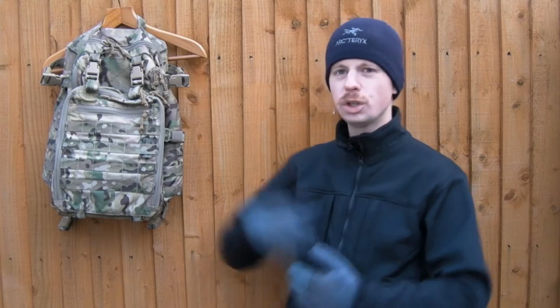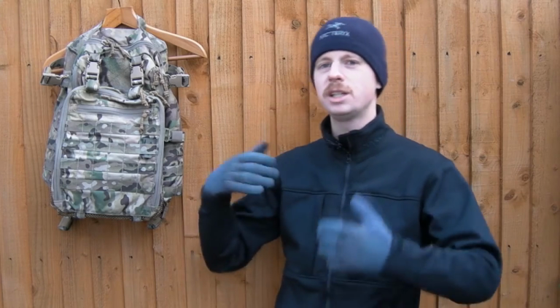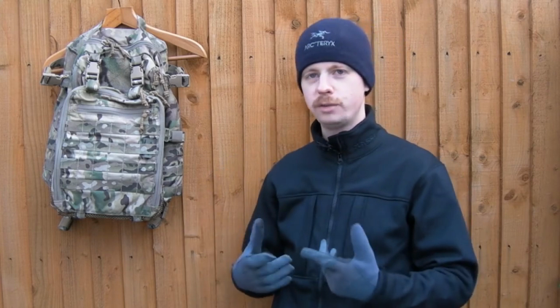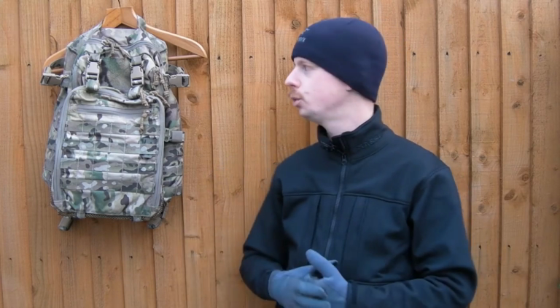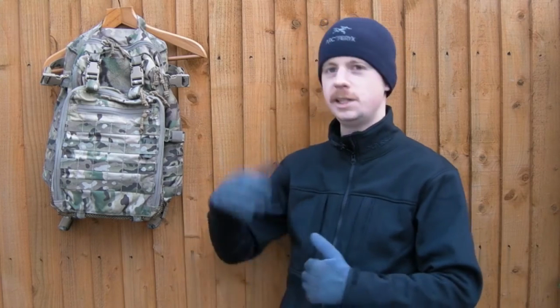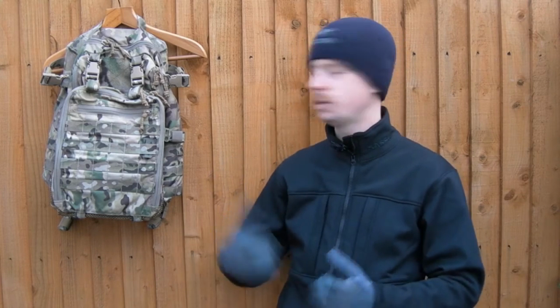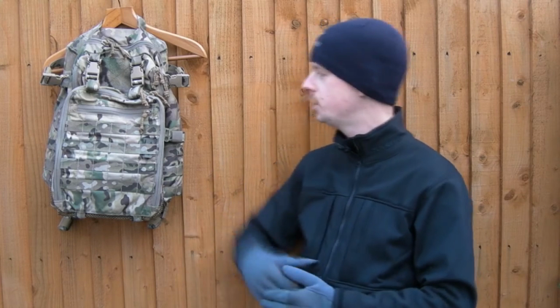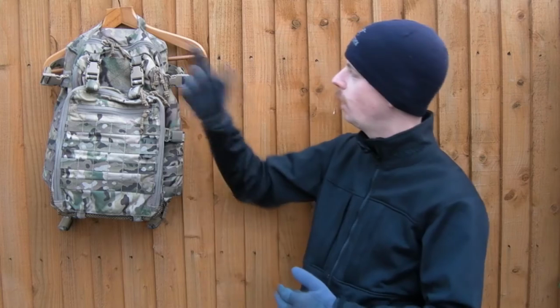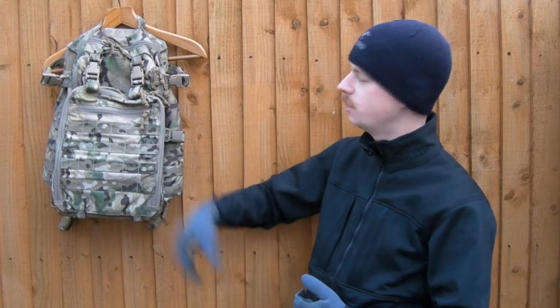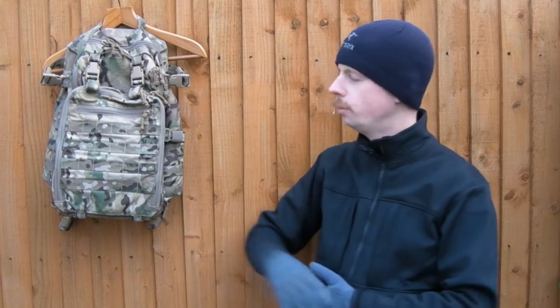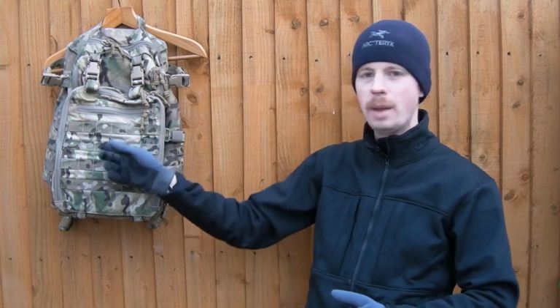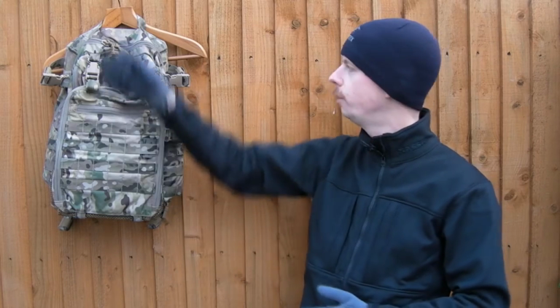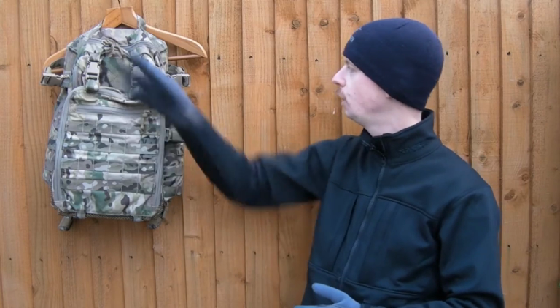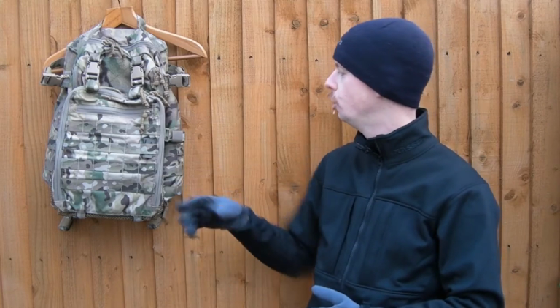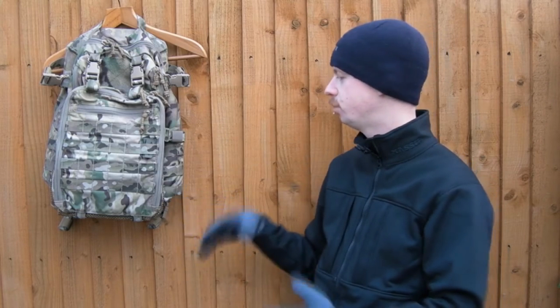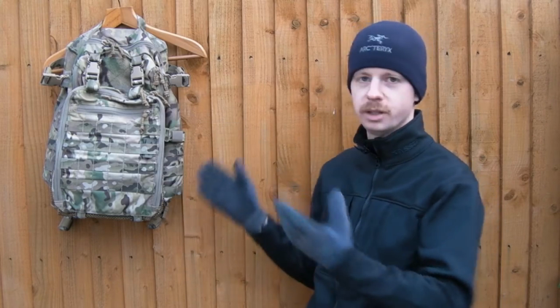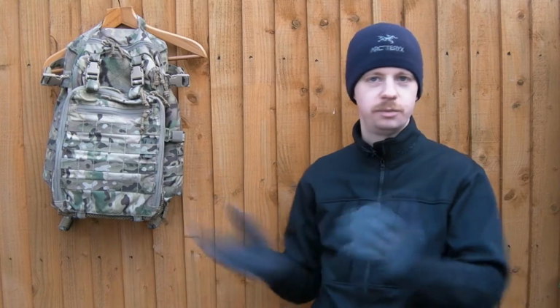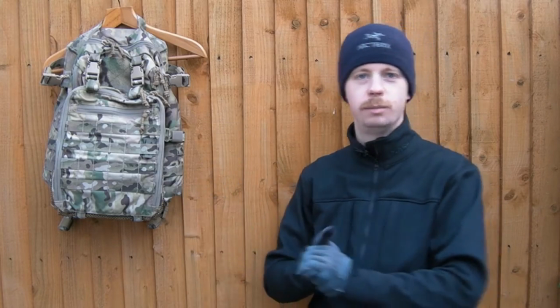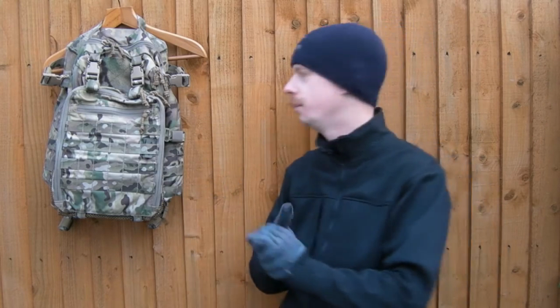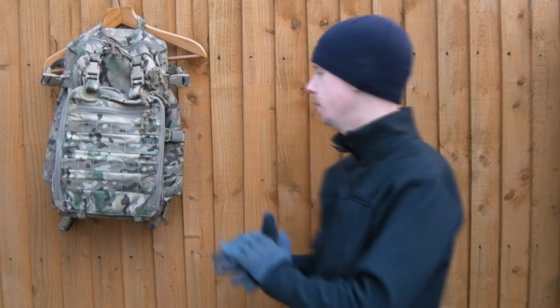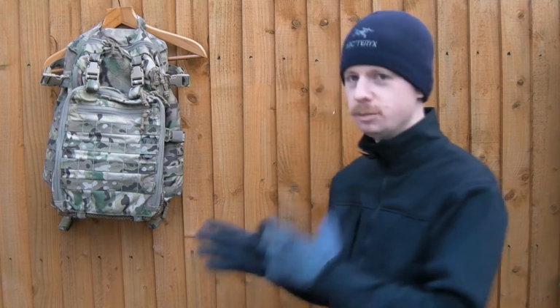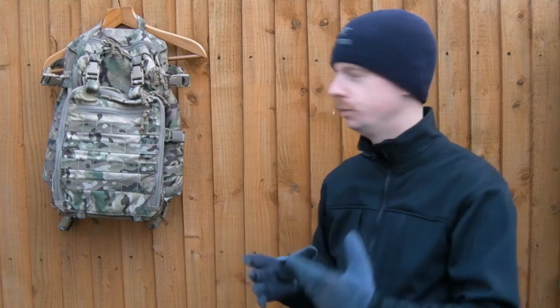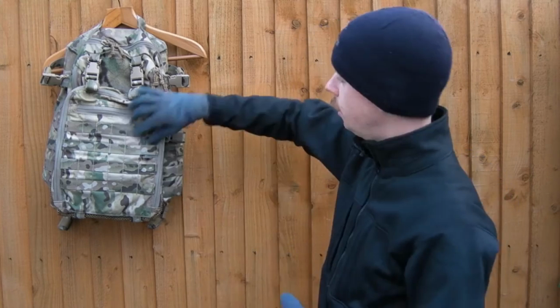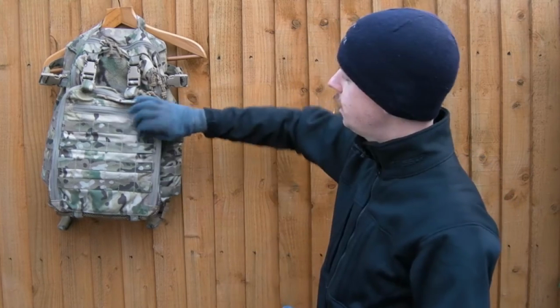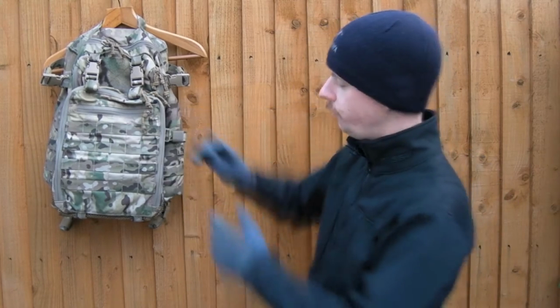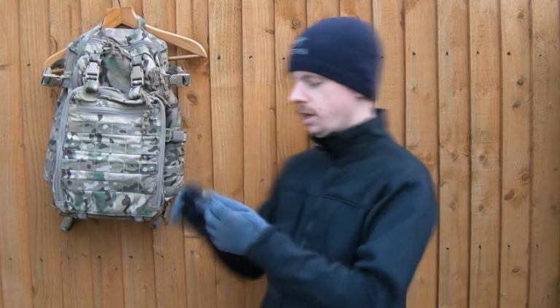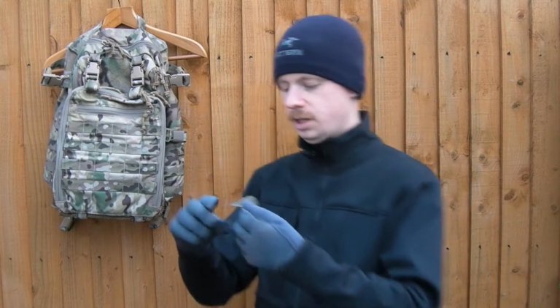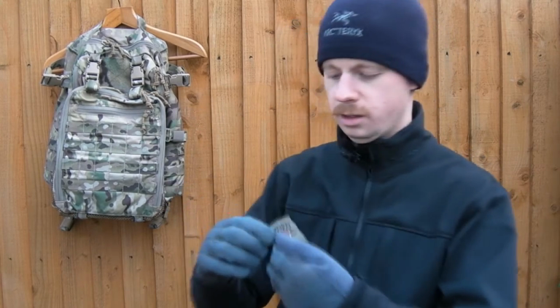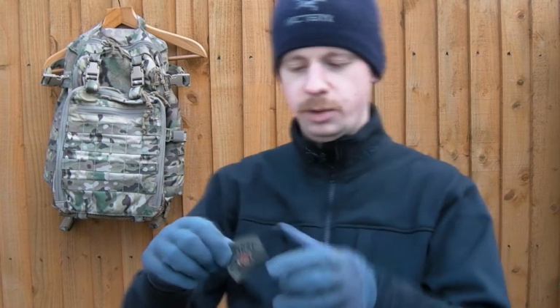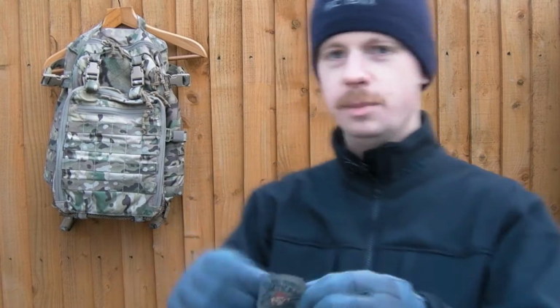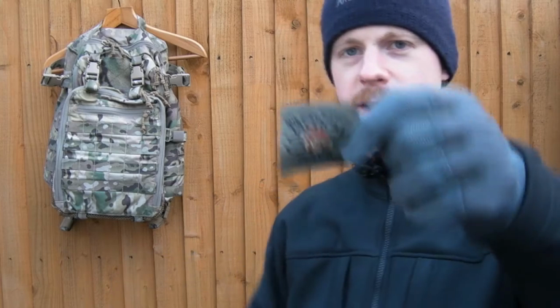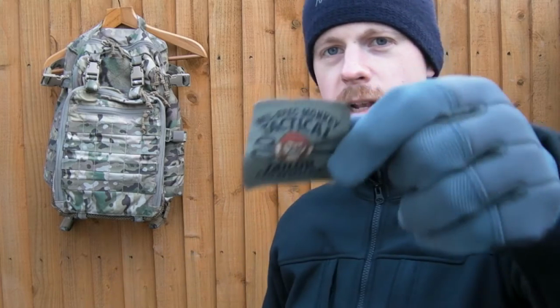Construction wise, it's 500D Cordura - obviously this is the multicam, you can see how well everything's matched. You've got matched webbing, matched velcro loop, pretty much everything's multicam, but it comes in loads of different colours. Originally when I first got it, I had one of these because these are made by Tactical Tailor.